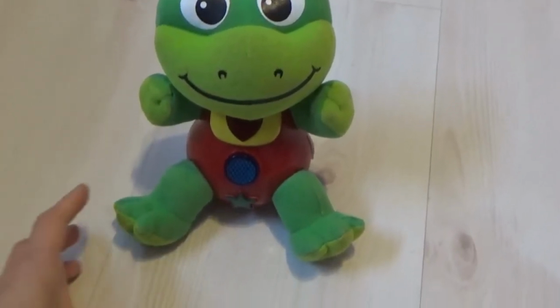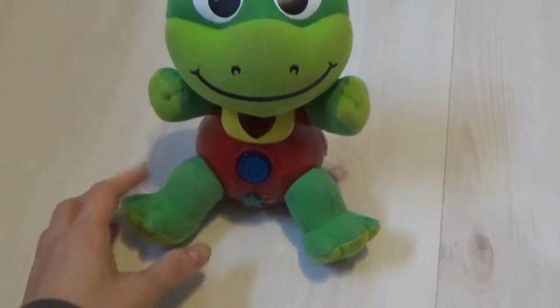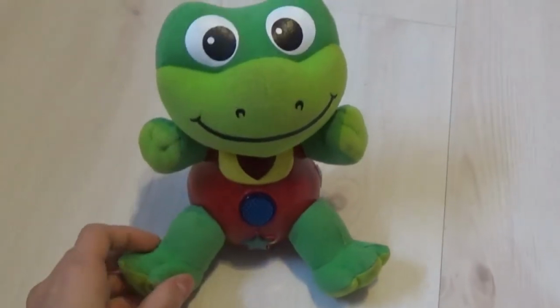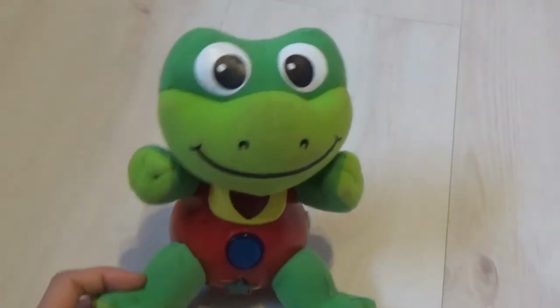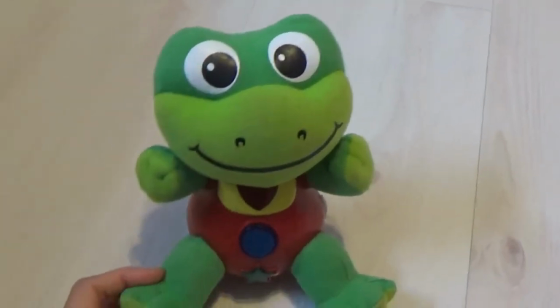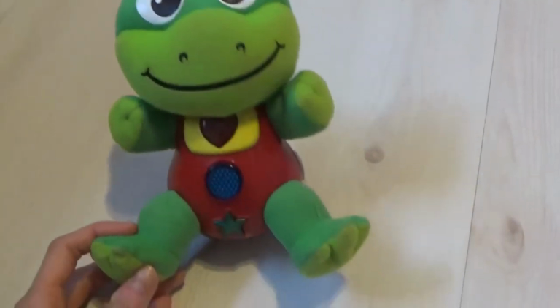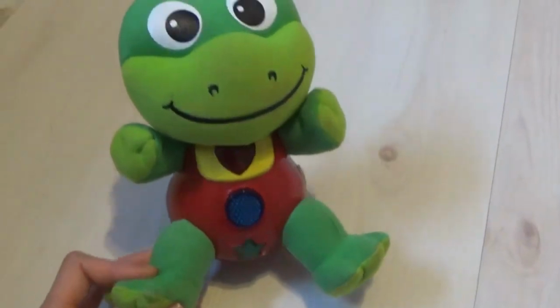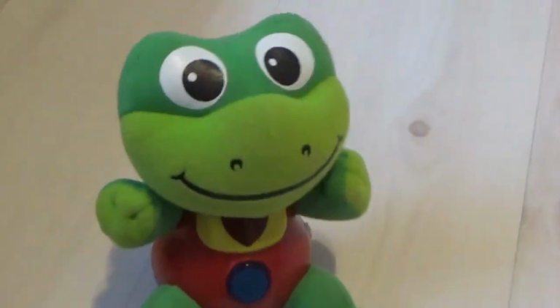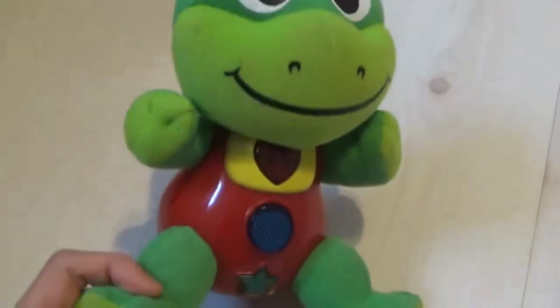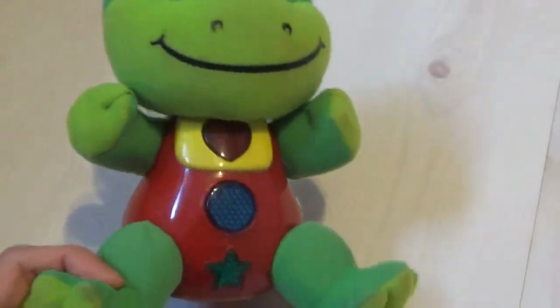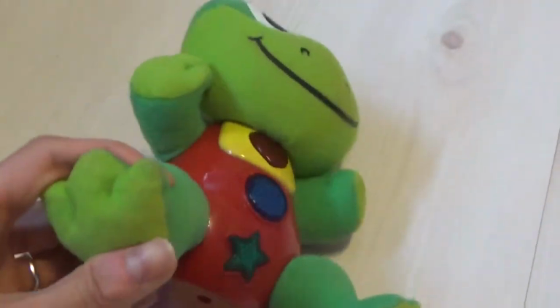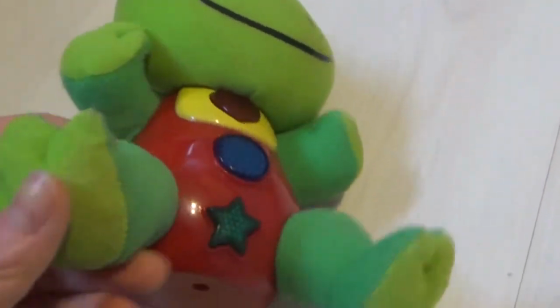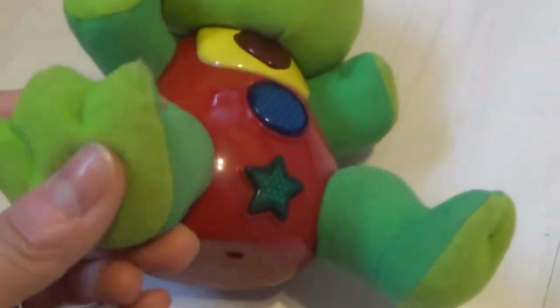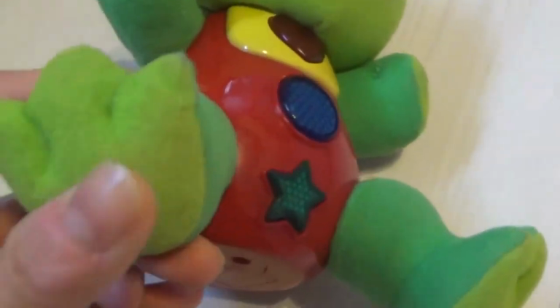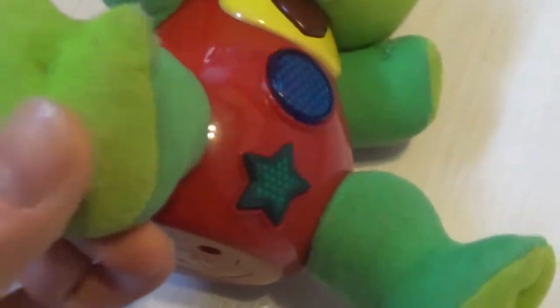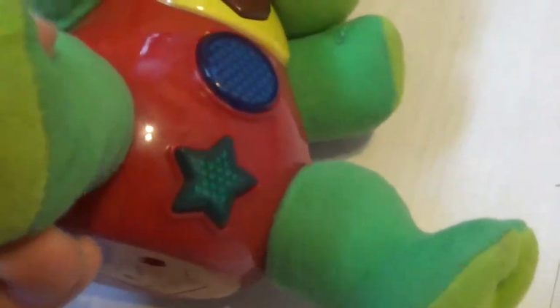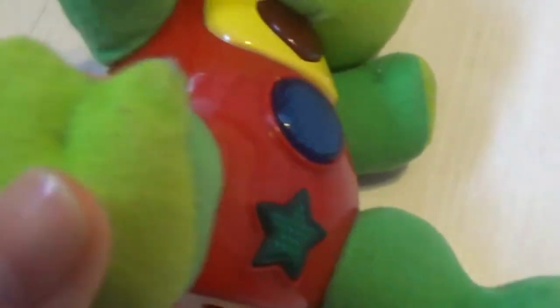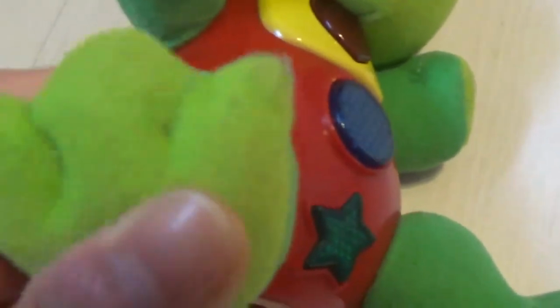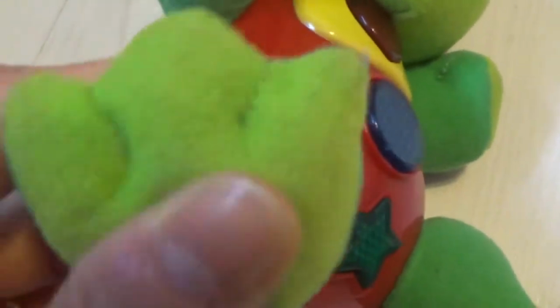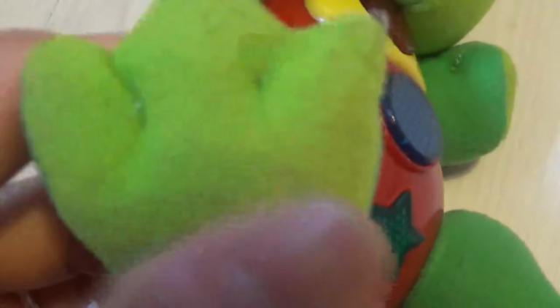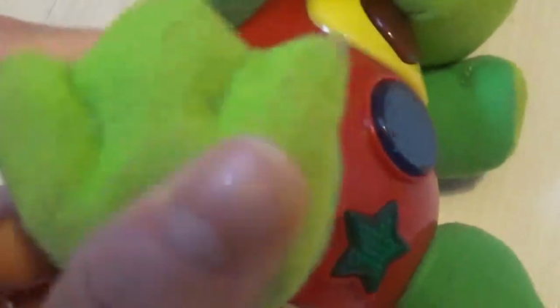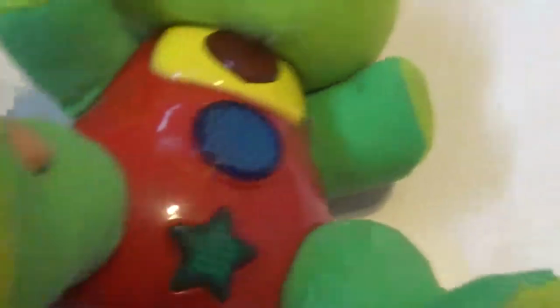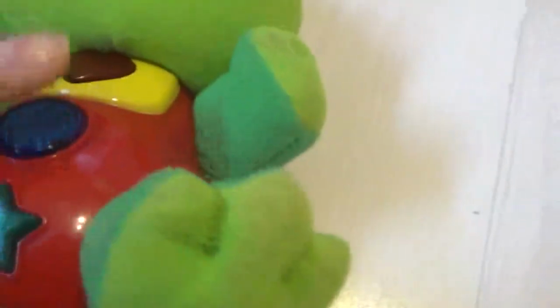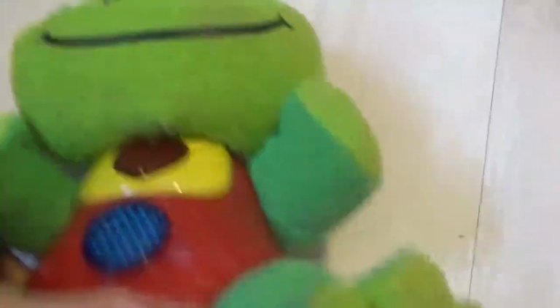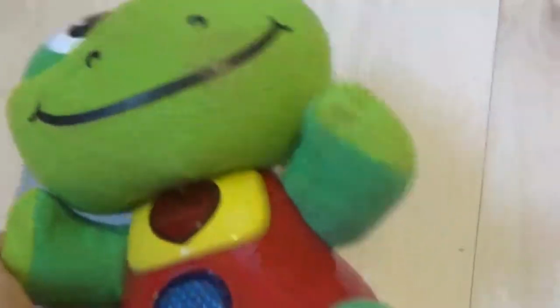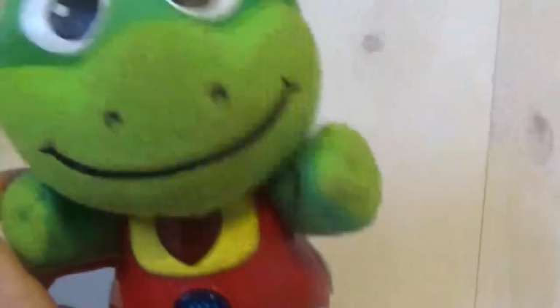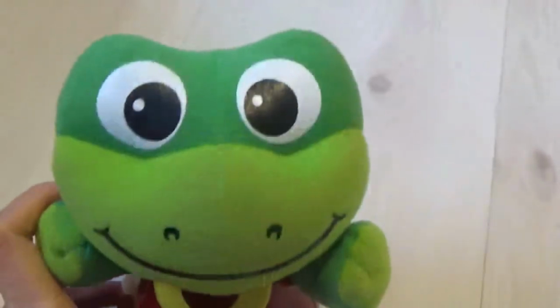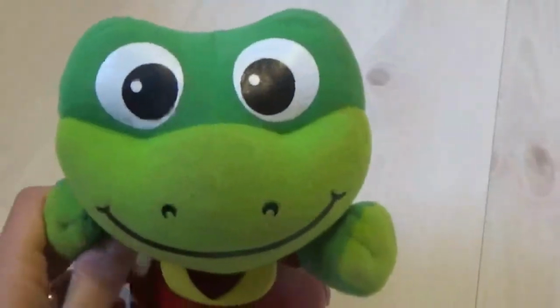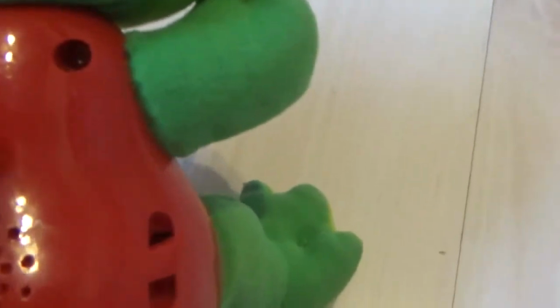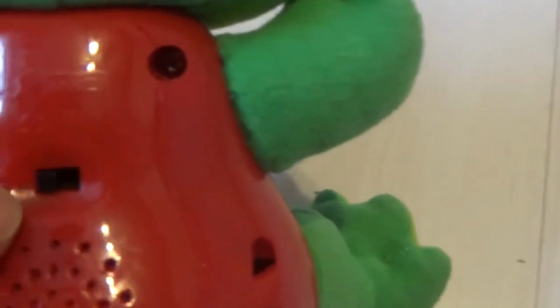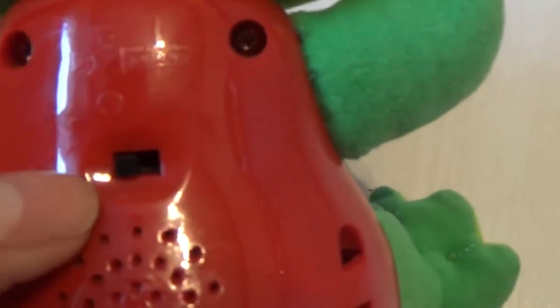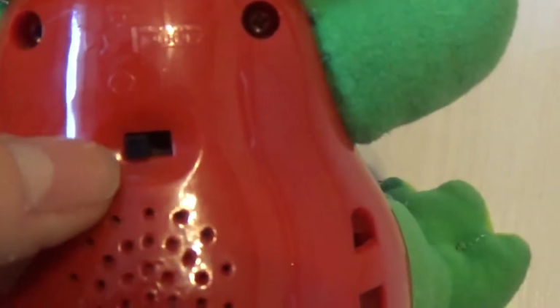This toy my son really loves. When he was a kid he loved it because of the noise and because of the music that it plays. It has an on/off button.